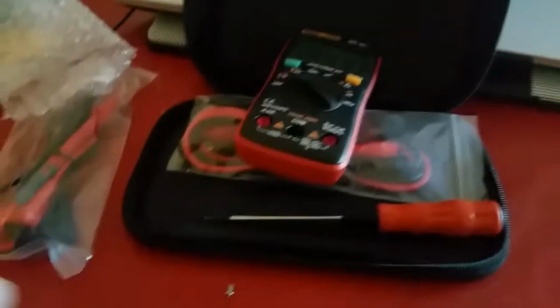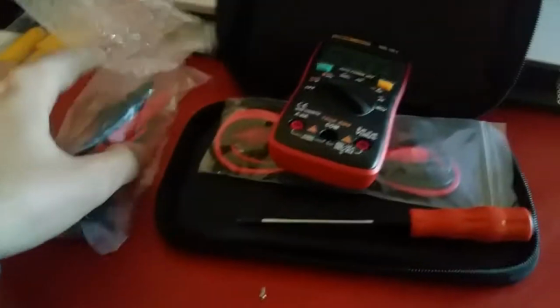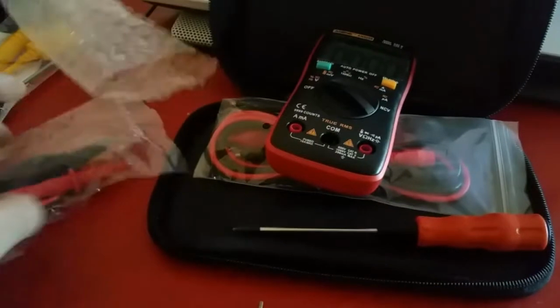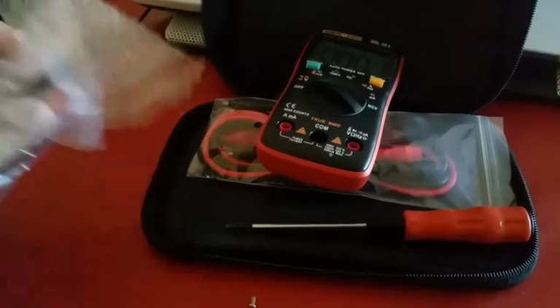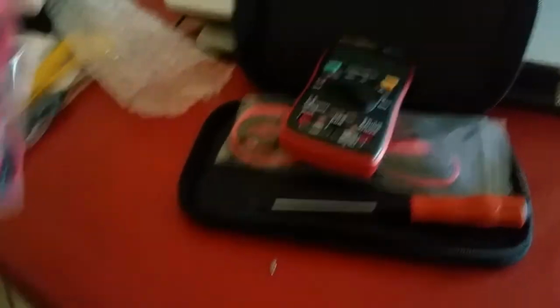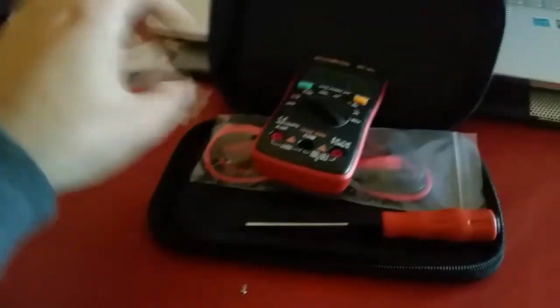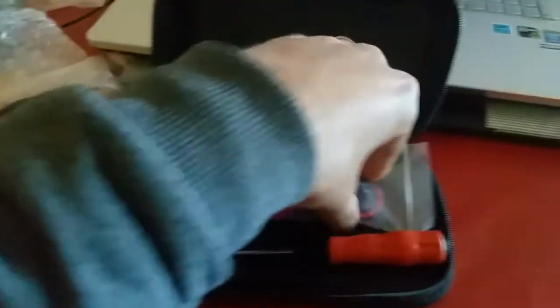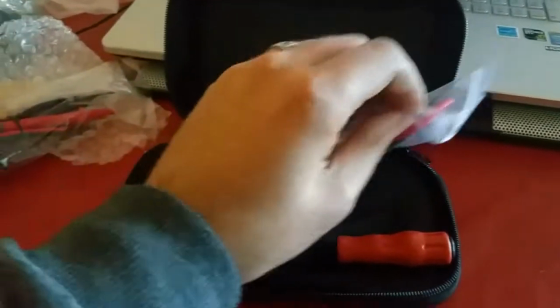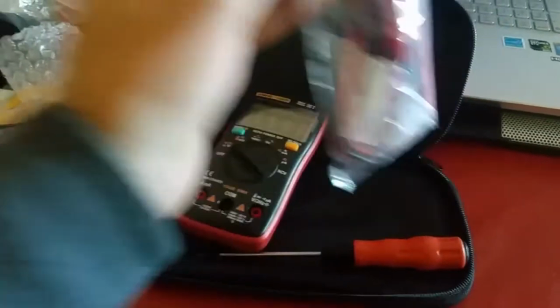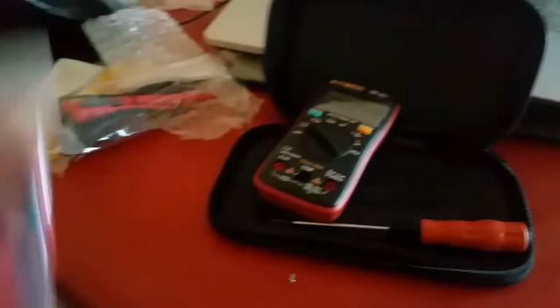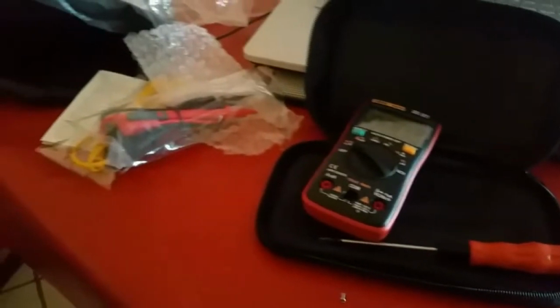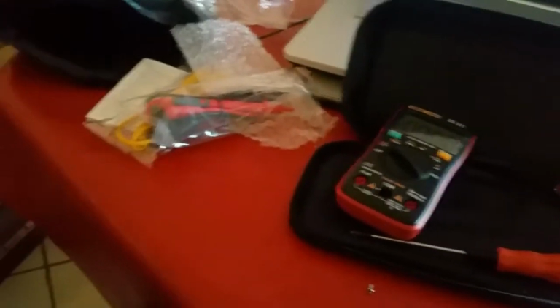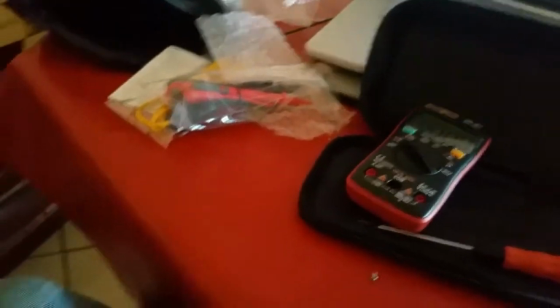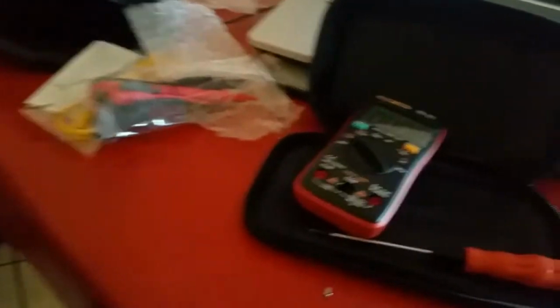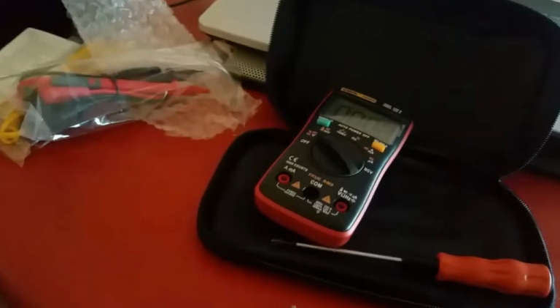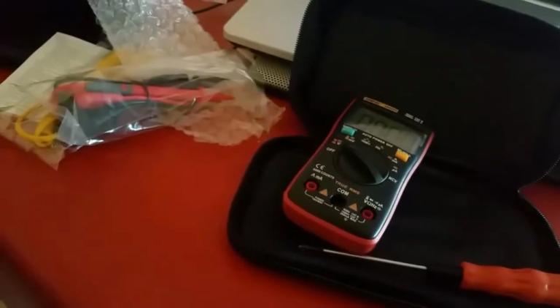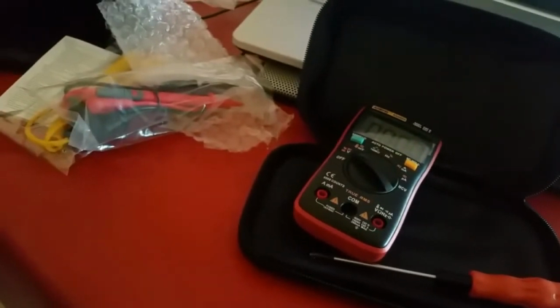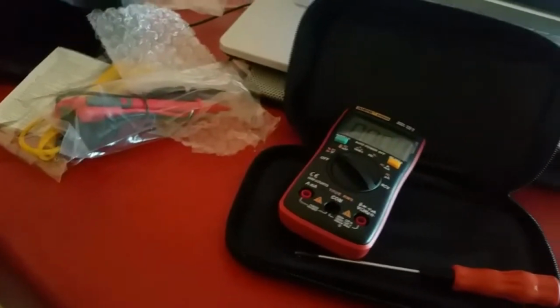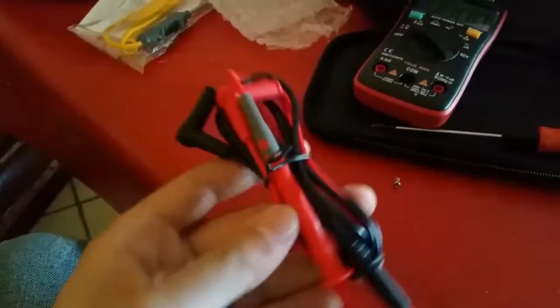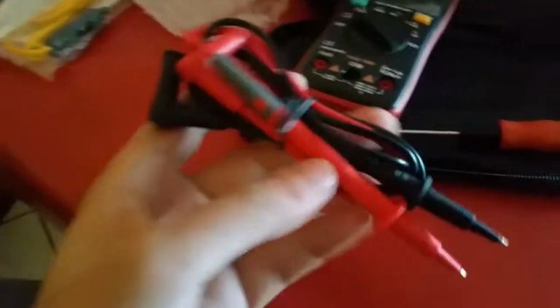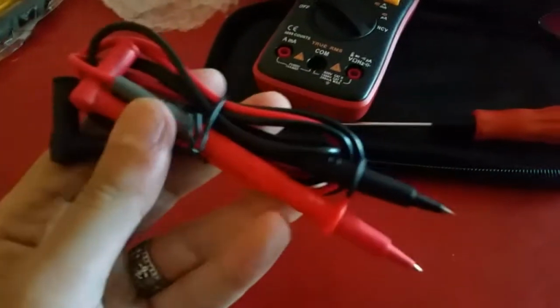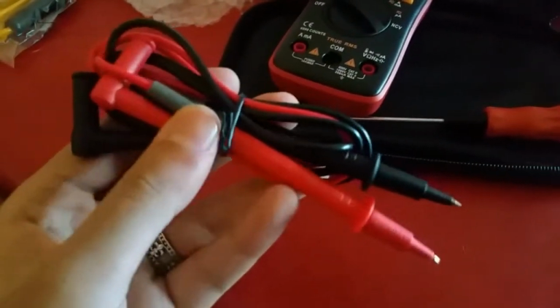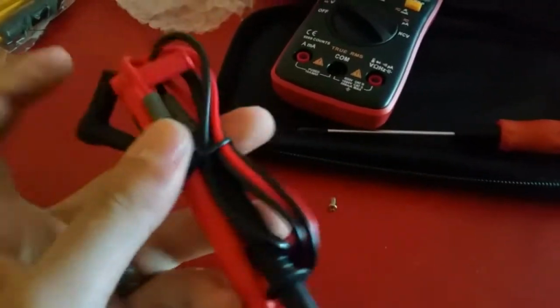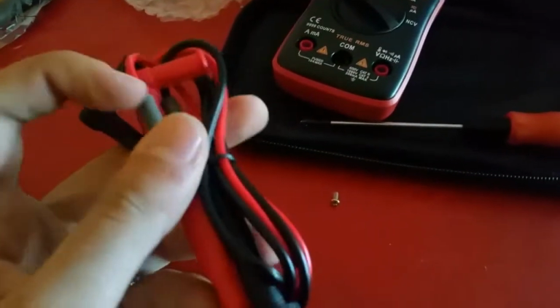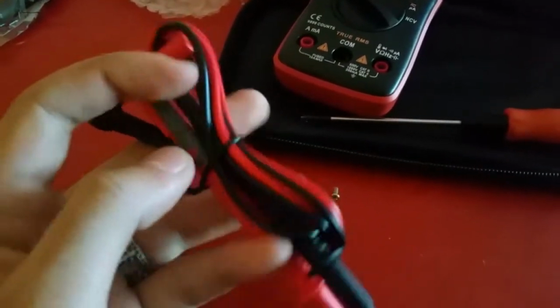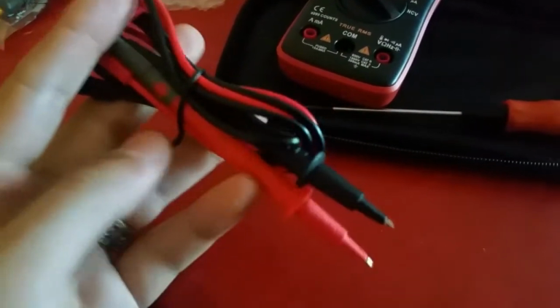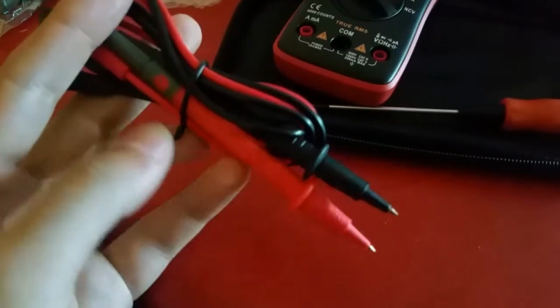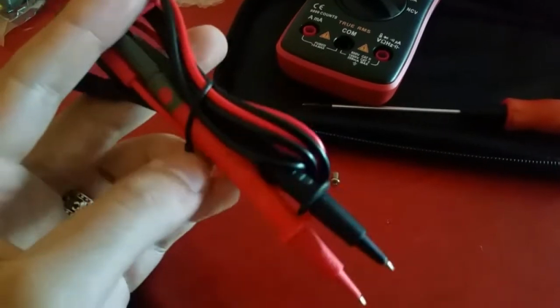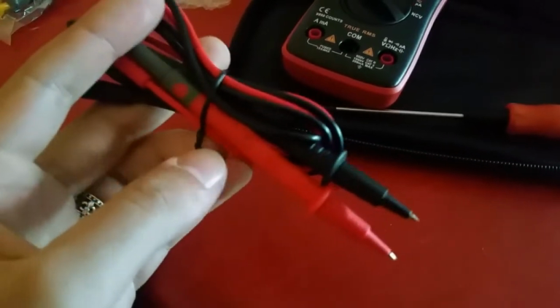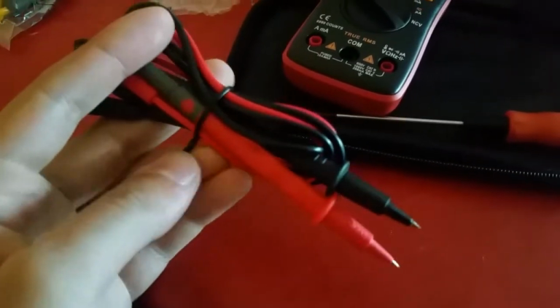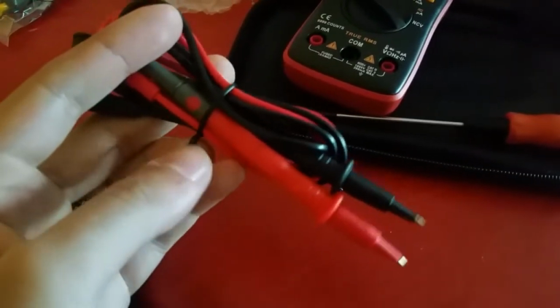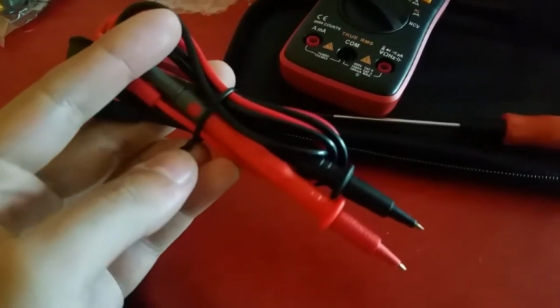I'm gonna try to measure a triple-A battery. Here are the electronic test probes — I can see that they are pretty good quality. I'm gonna try them out.